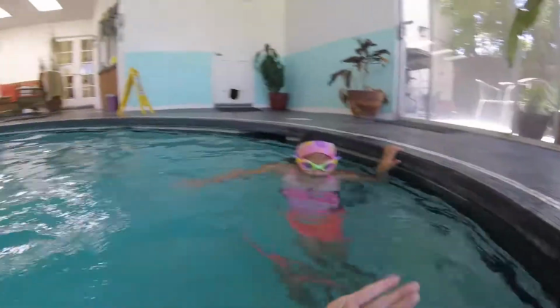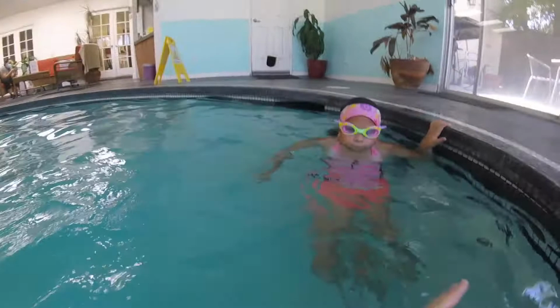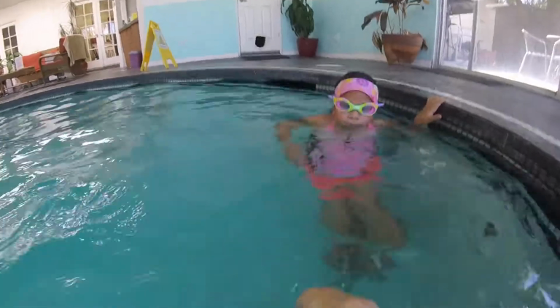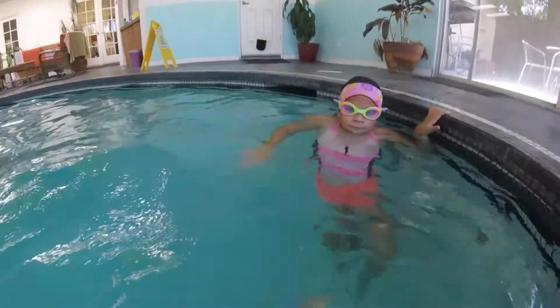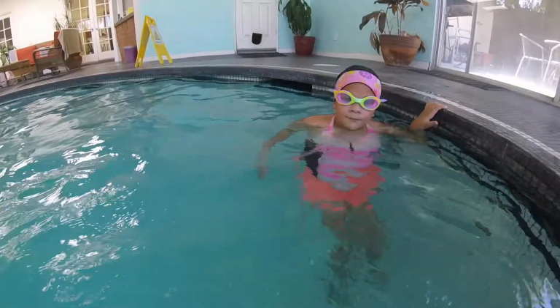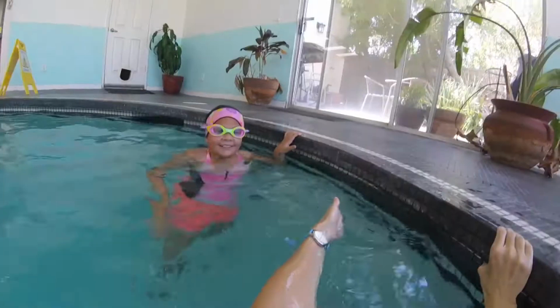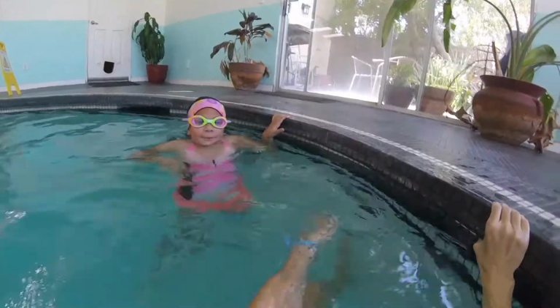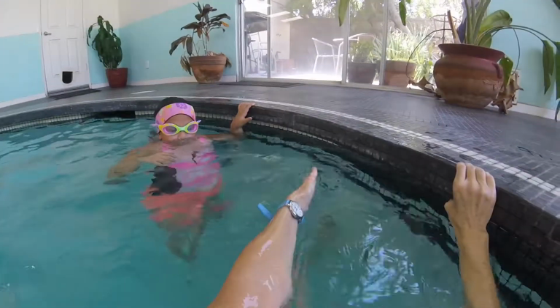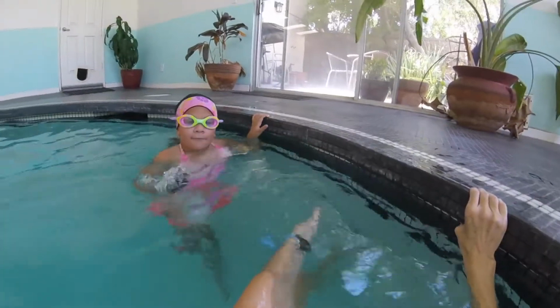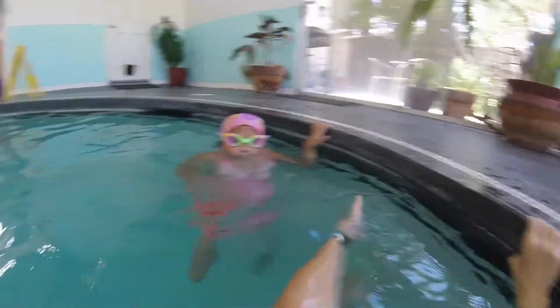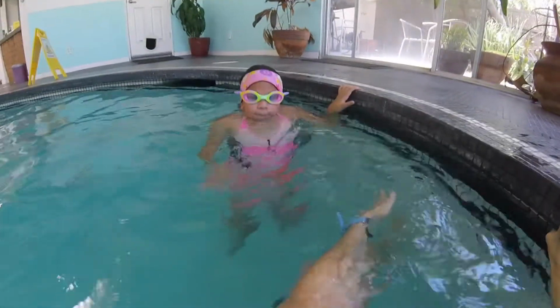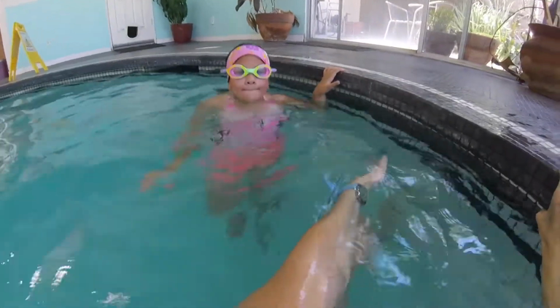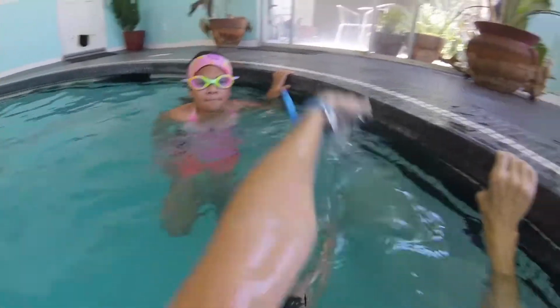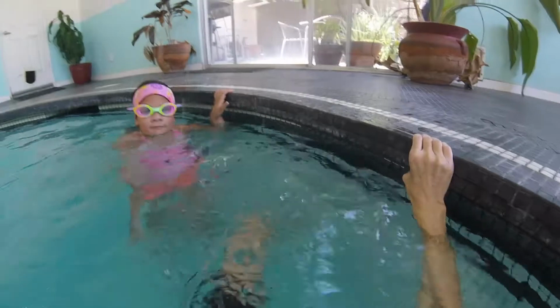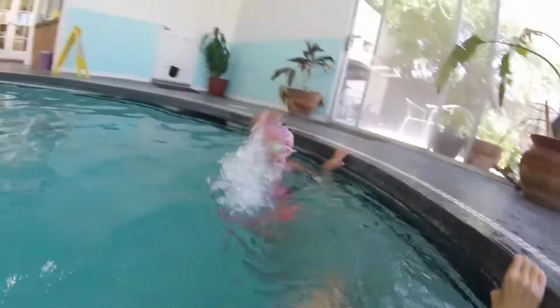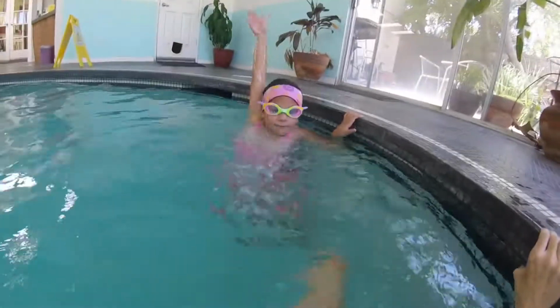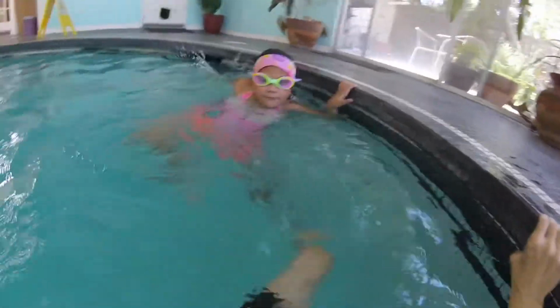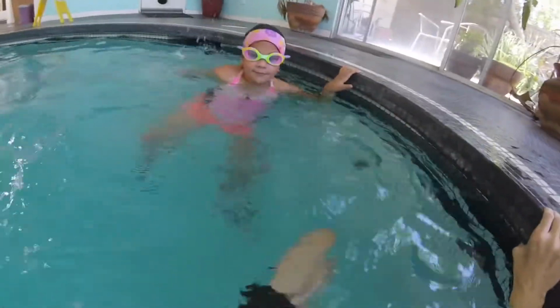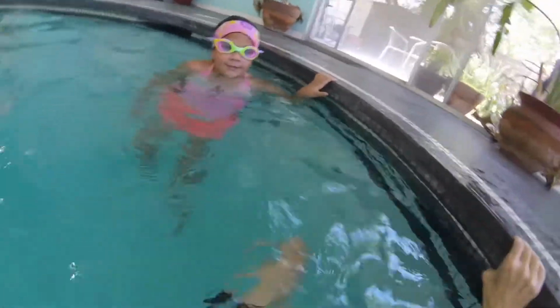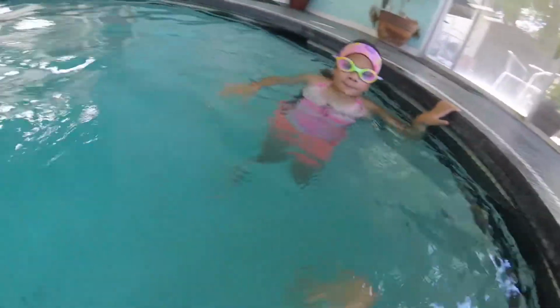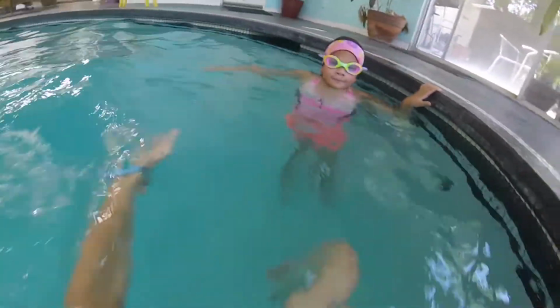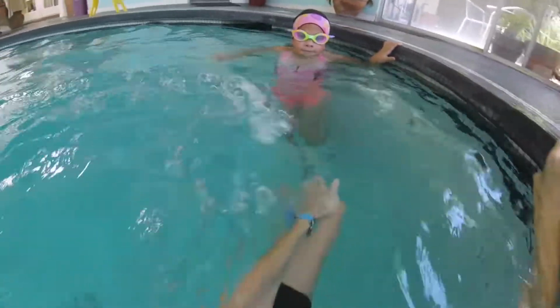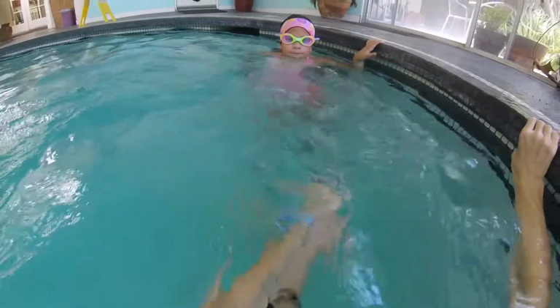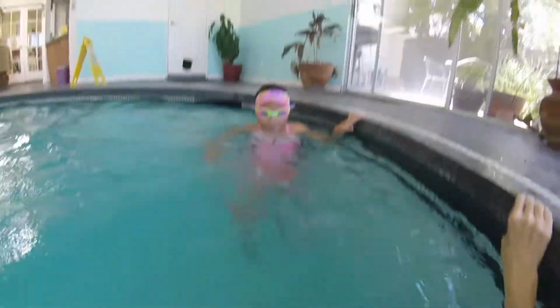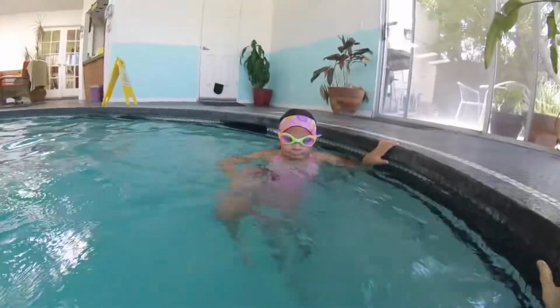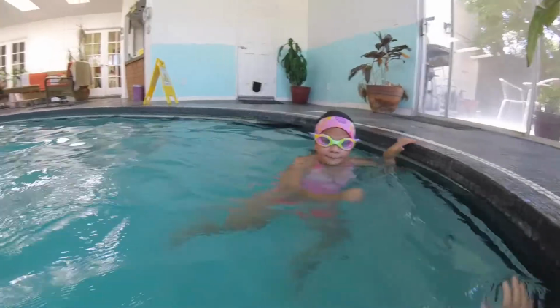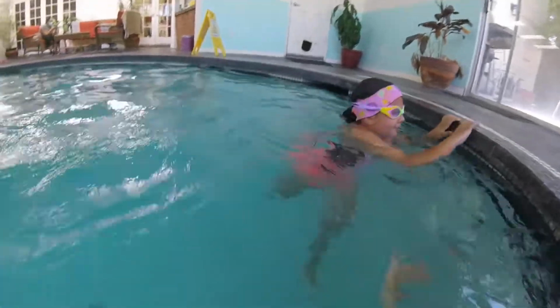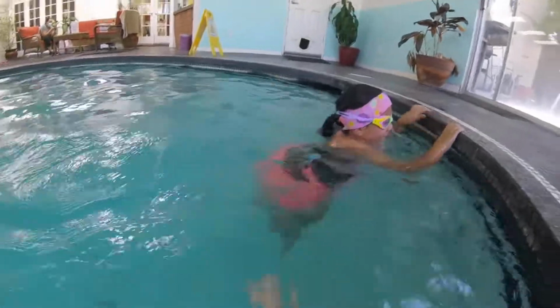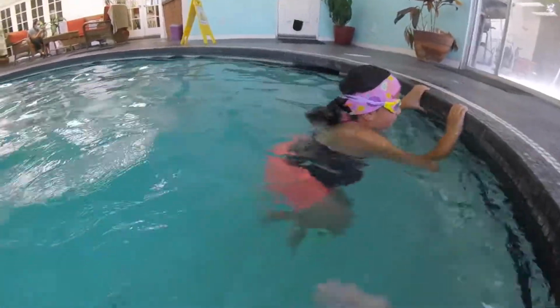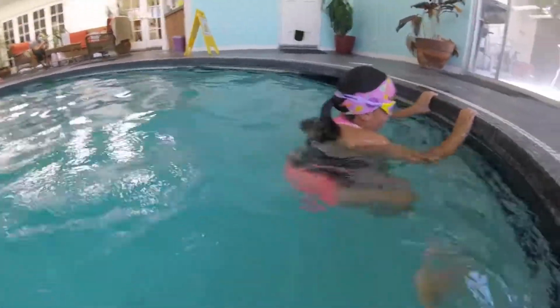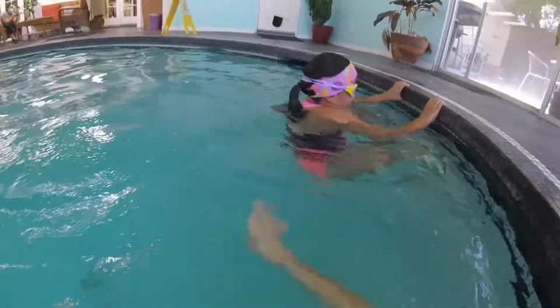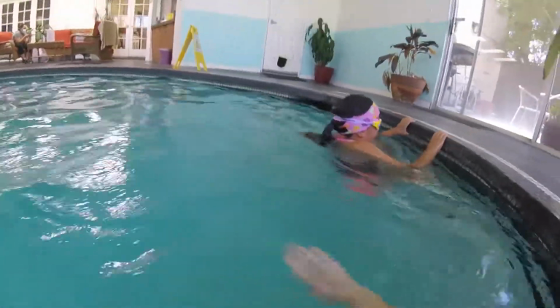Try to get your hand under the water a little bit sooner. You're going to reach up nice and straight like you are doing, and just immediately dunk it in the water right away, then pull it back to your side. All right, starting with six kicks first — whenever you're ready.